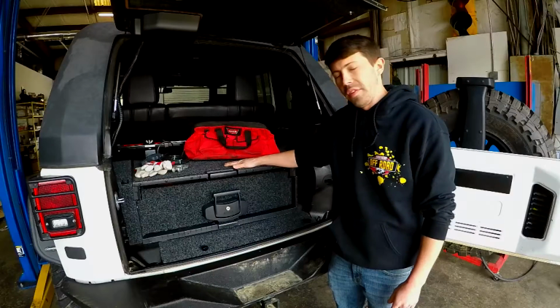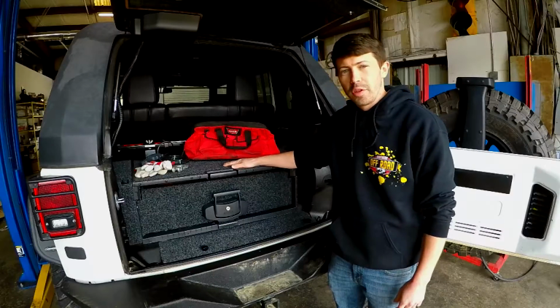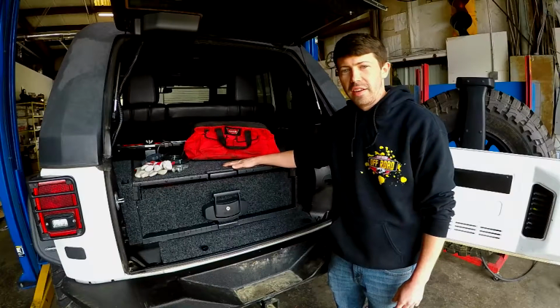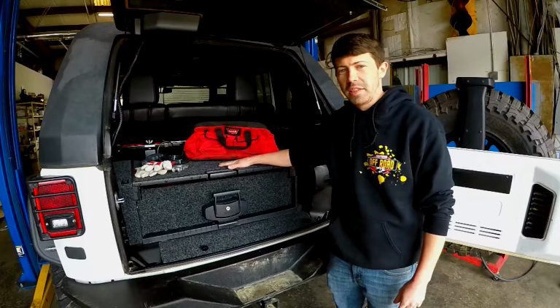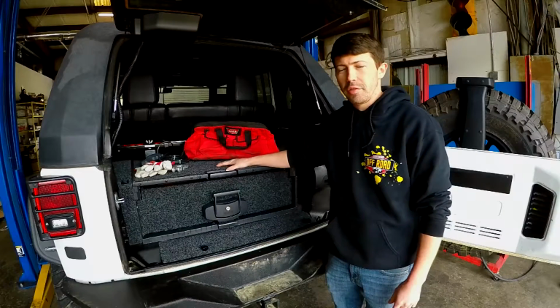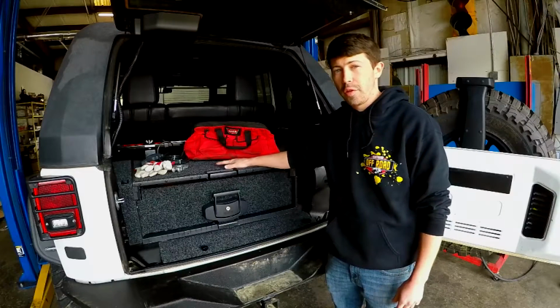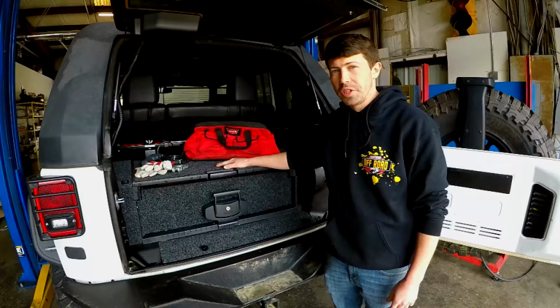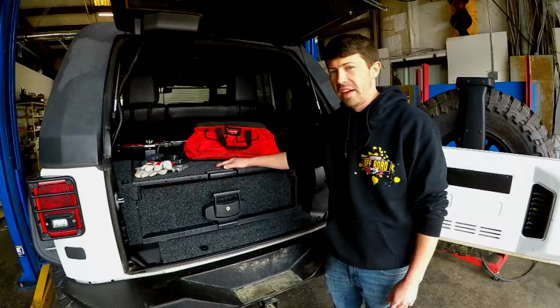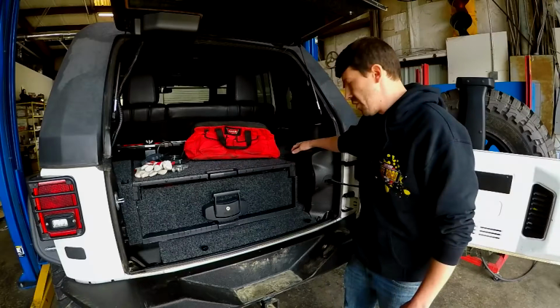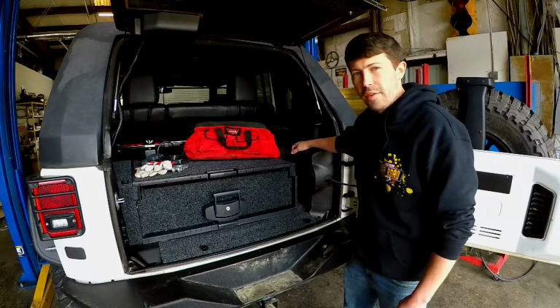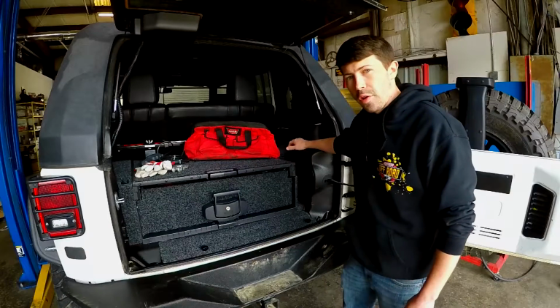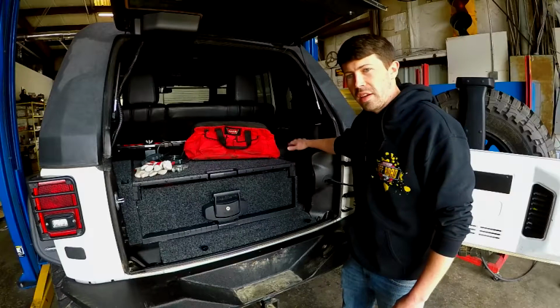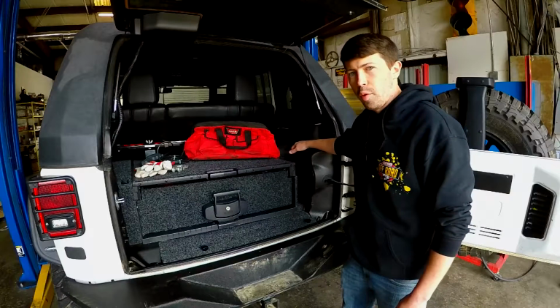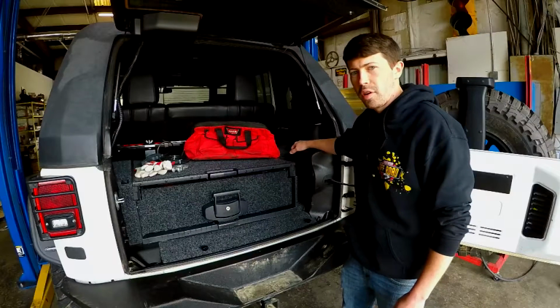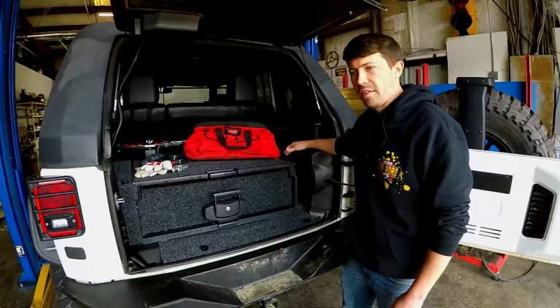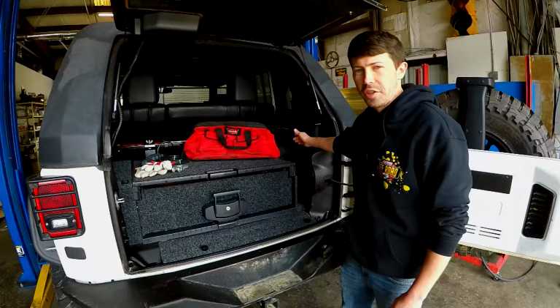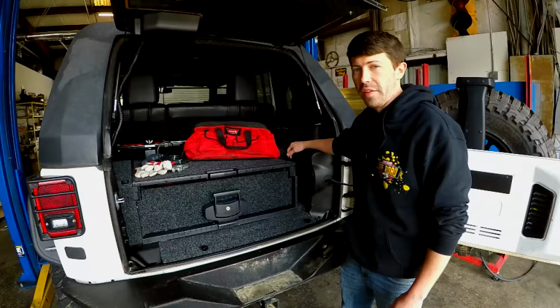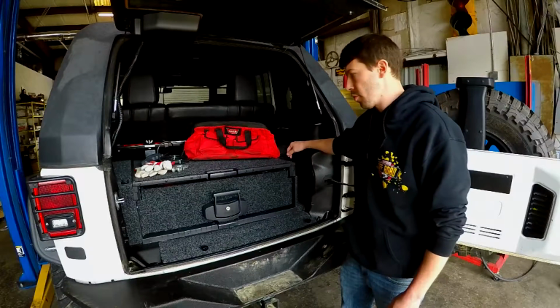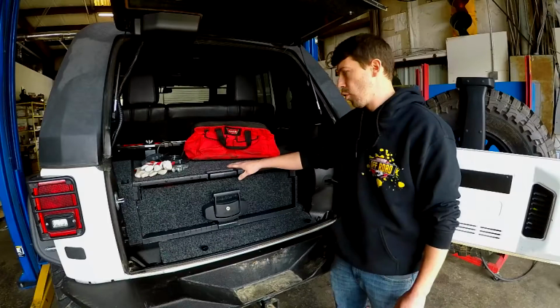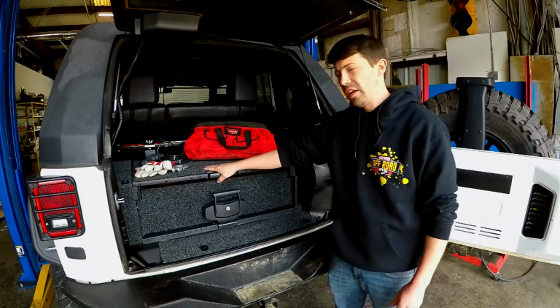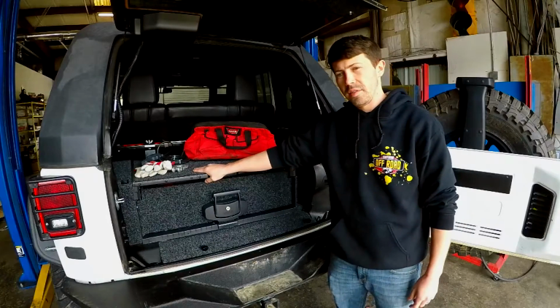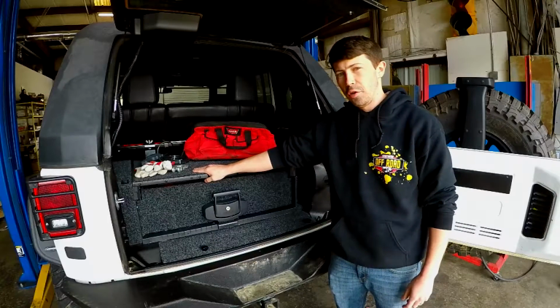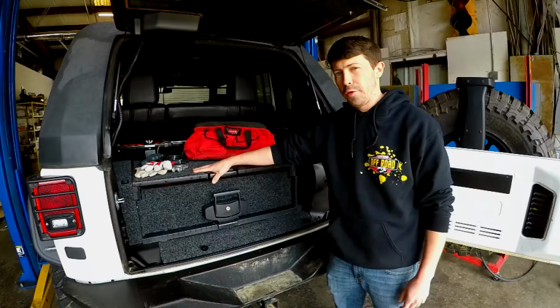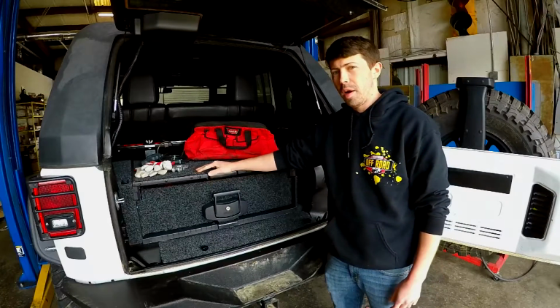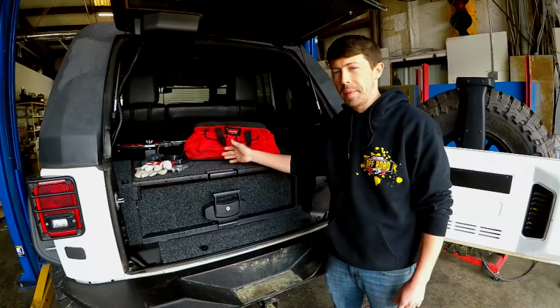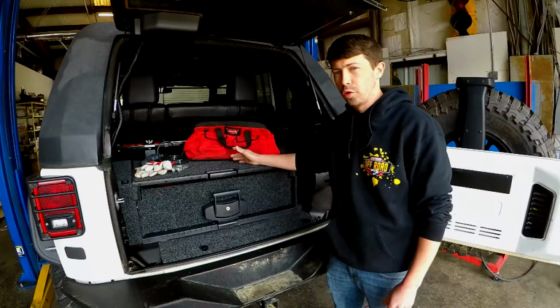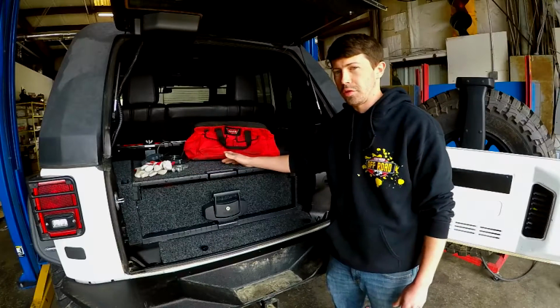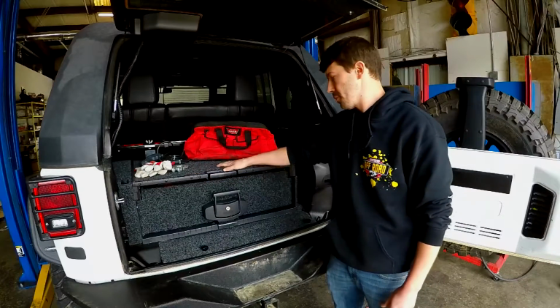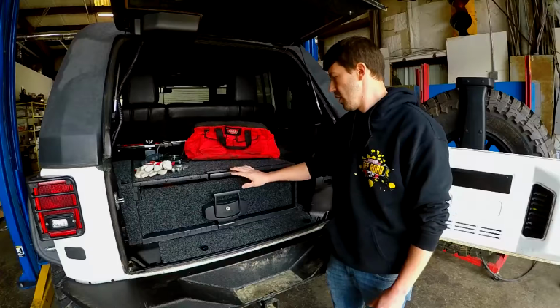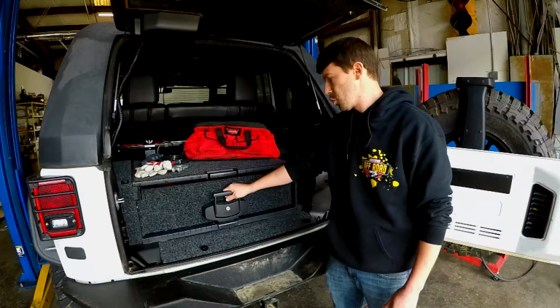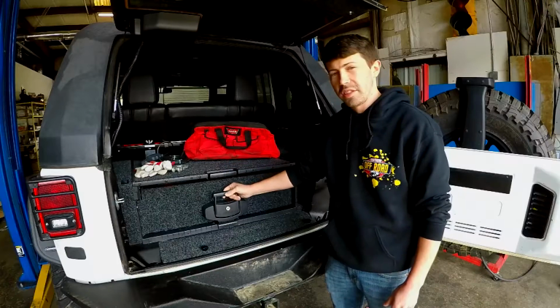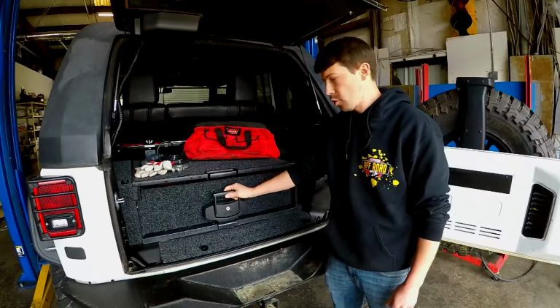This one right here is made specifically for the Jeep JK. They make it for the subwoofer and for the Jeeps without the subwoofer. For the '07 through '10 models, they make a dual drawer system. This one is a single drawer.